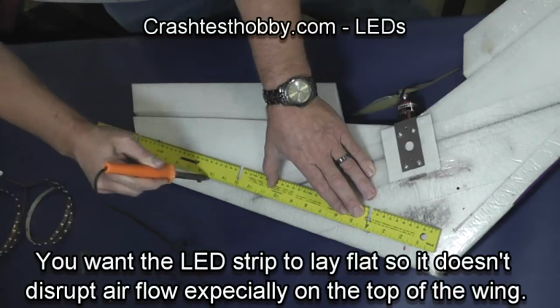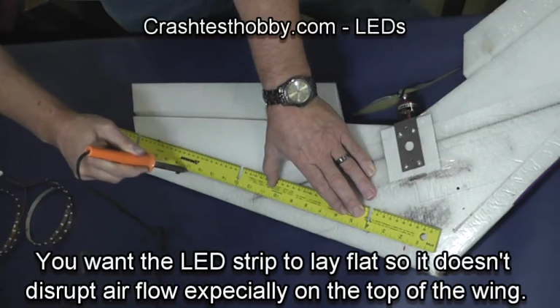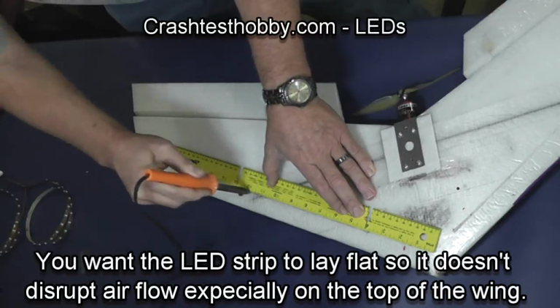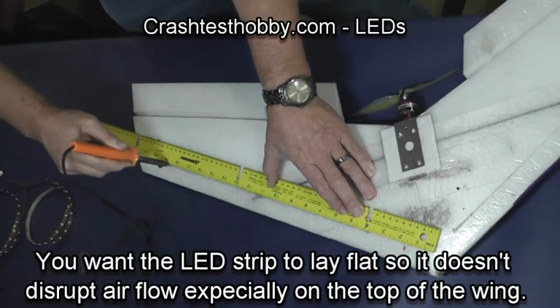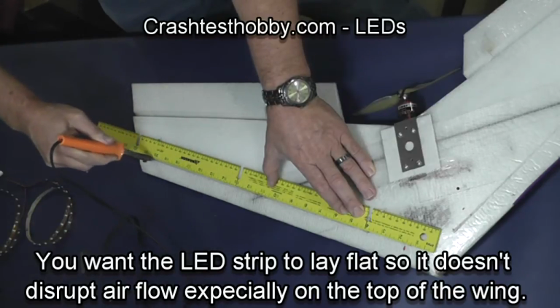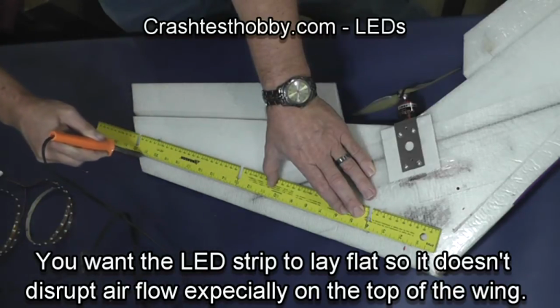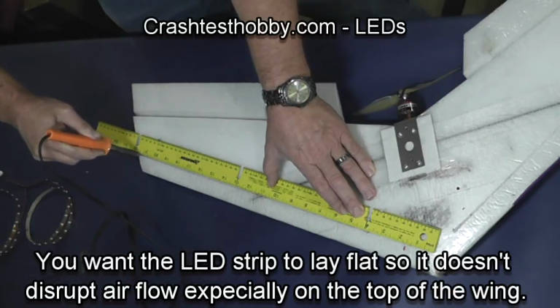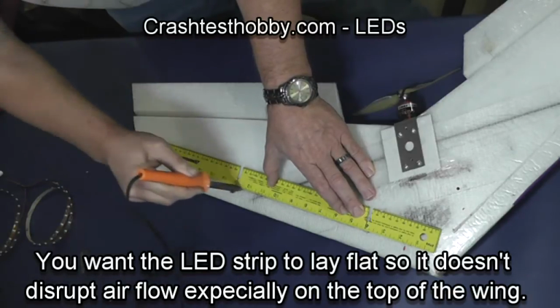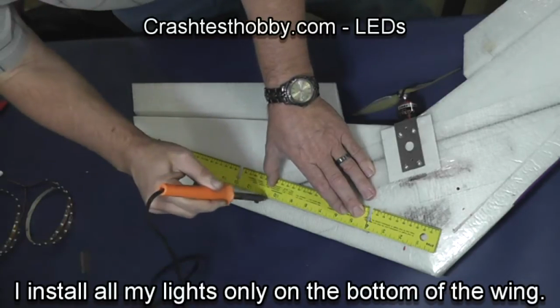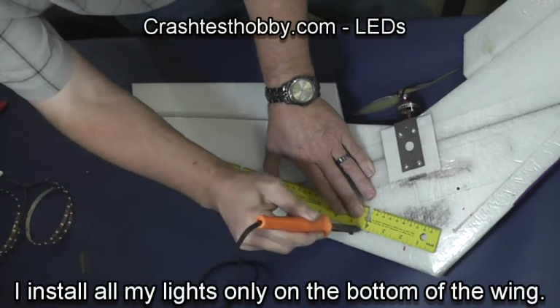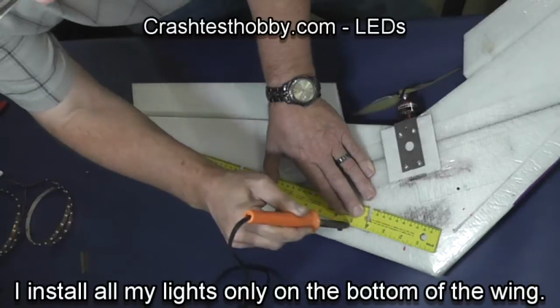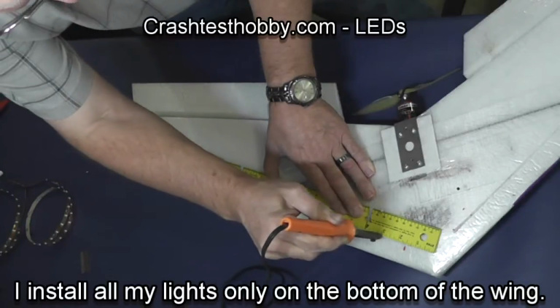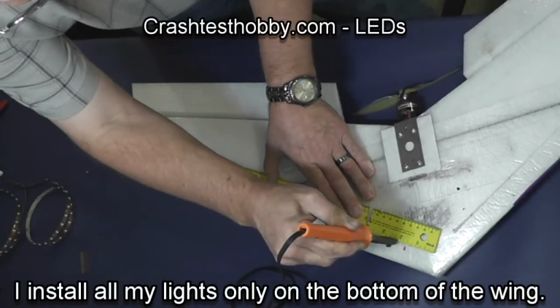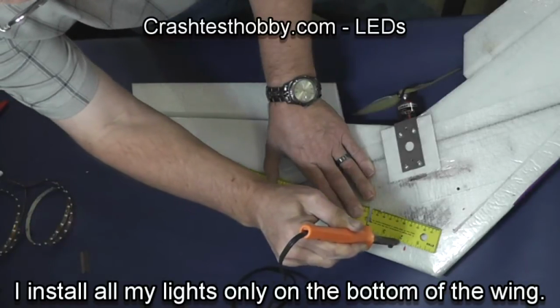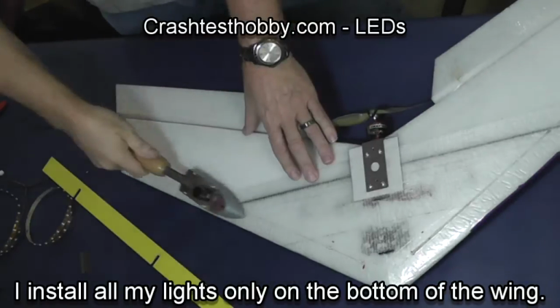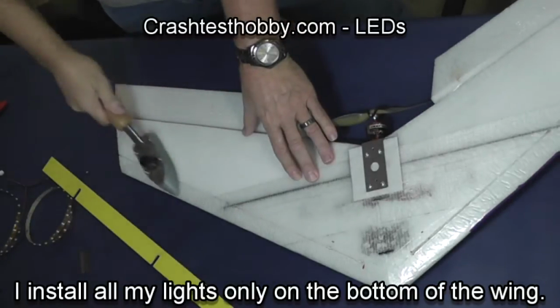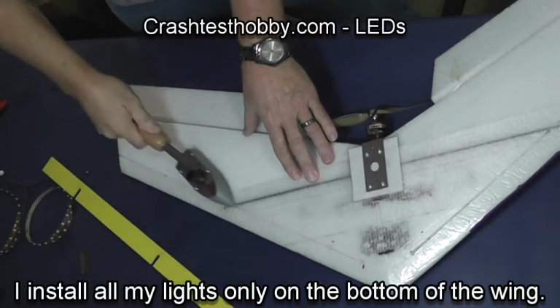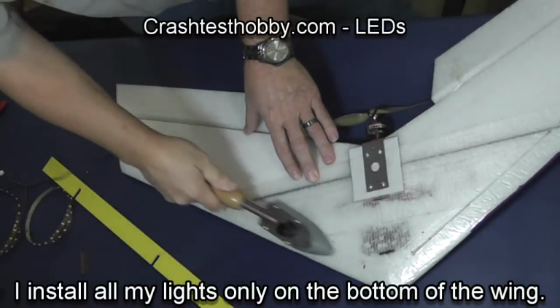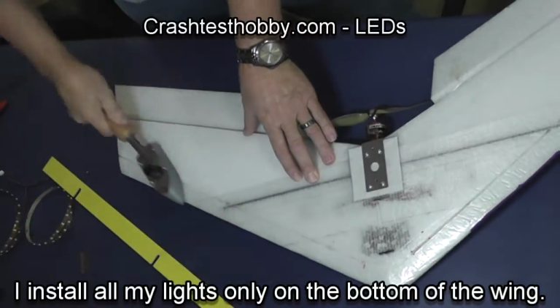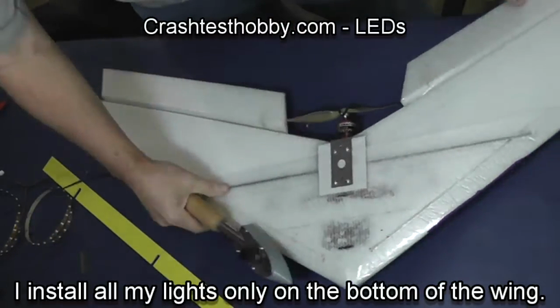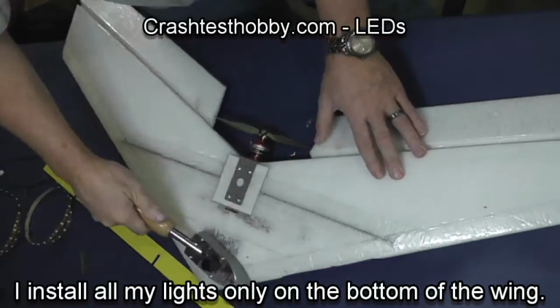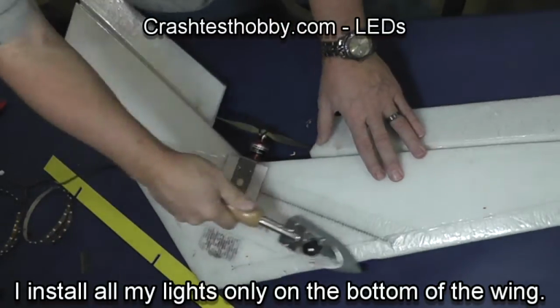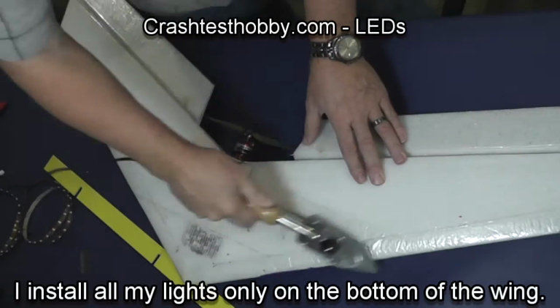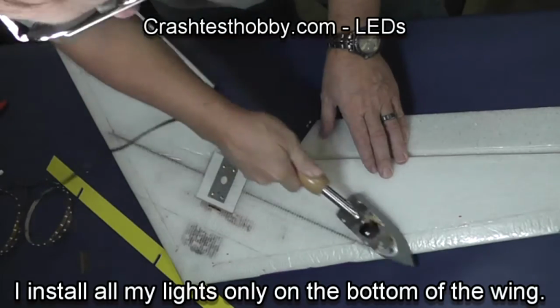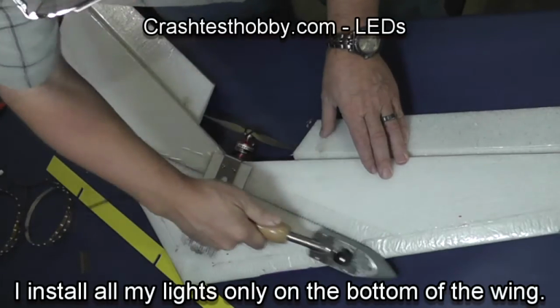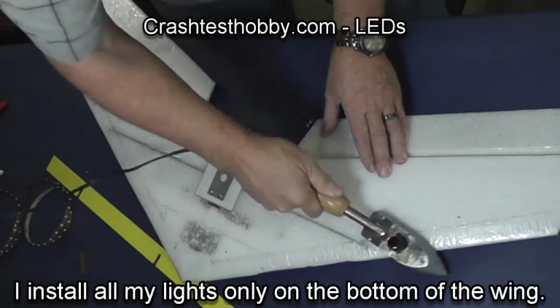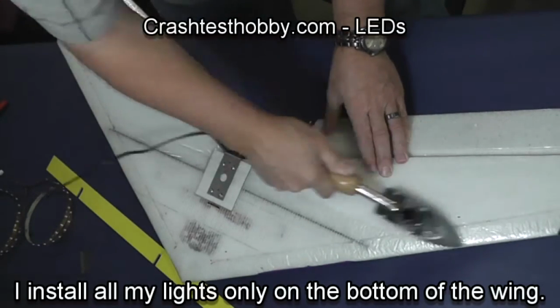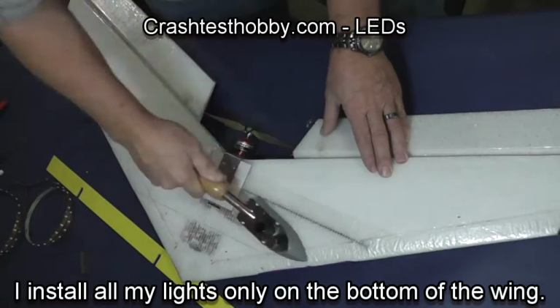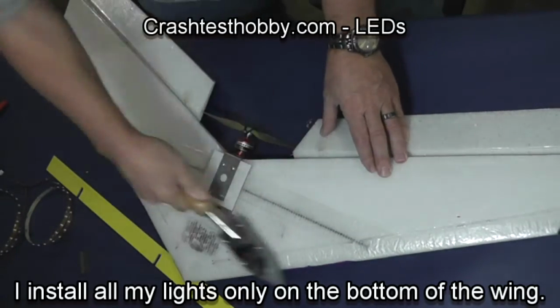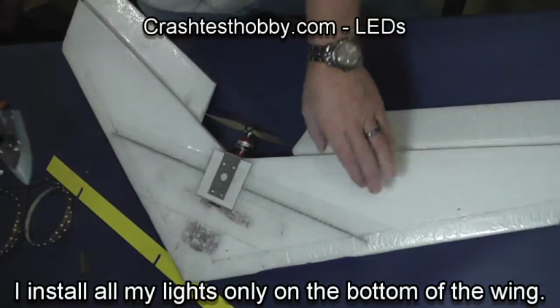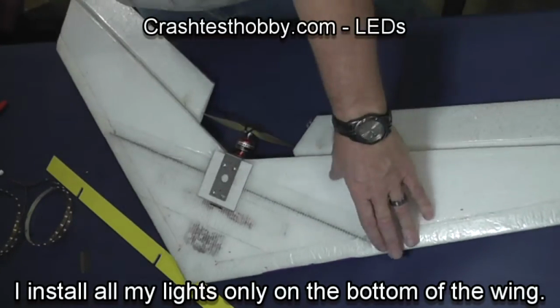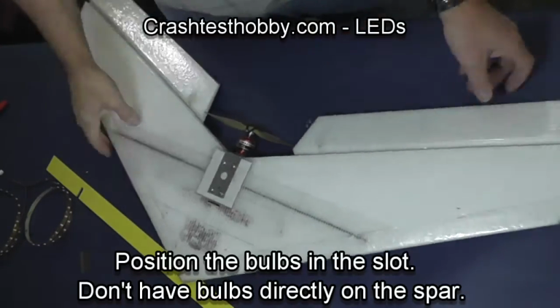You will find that putting bulbs along the top of the wing can really reduce the glide and performance of your airplane. So do your best to not have an obstruction in the airflow over your wing.